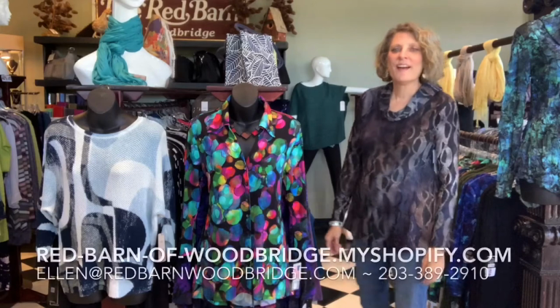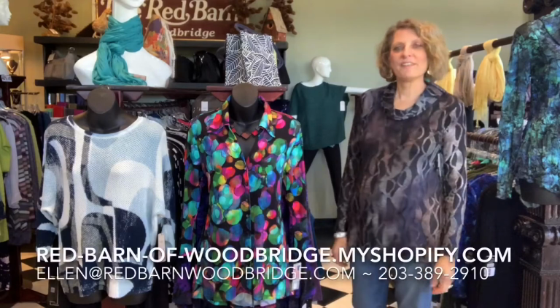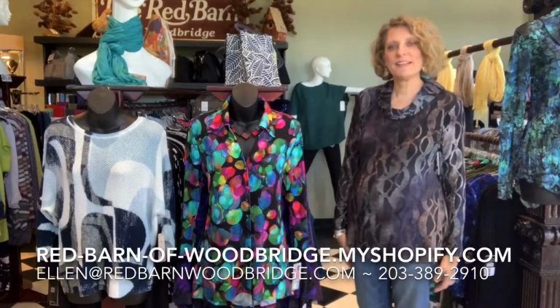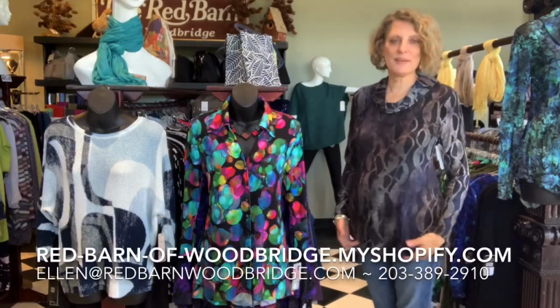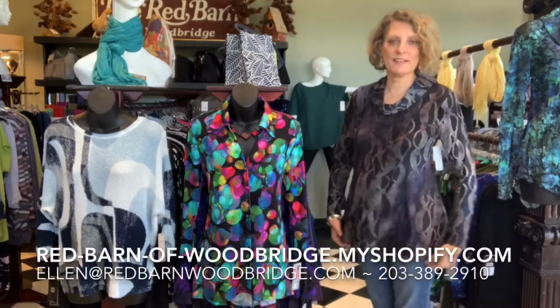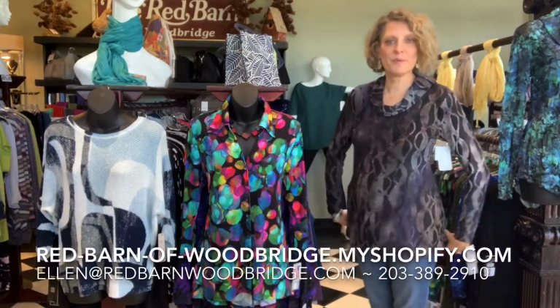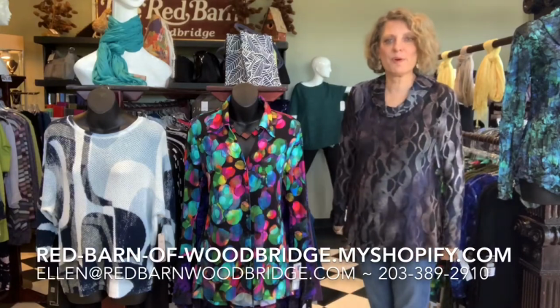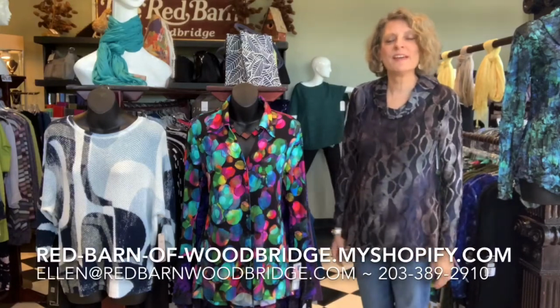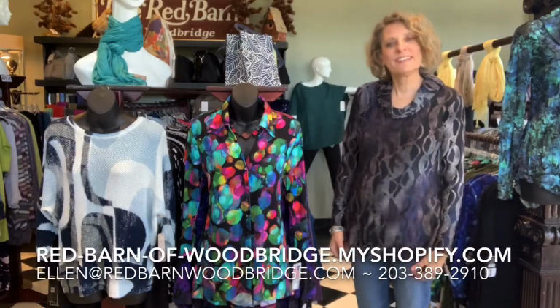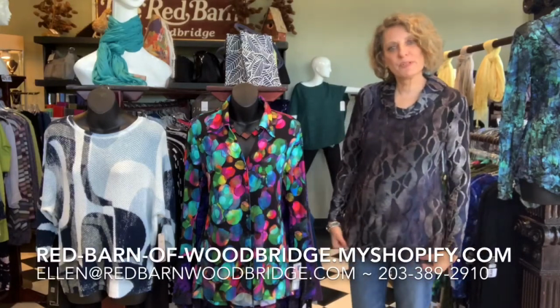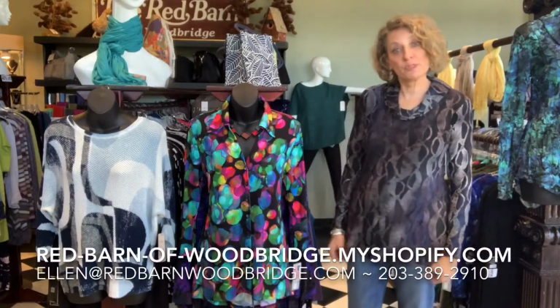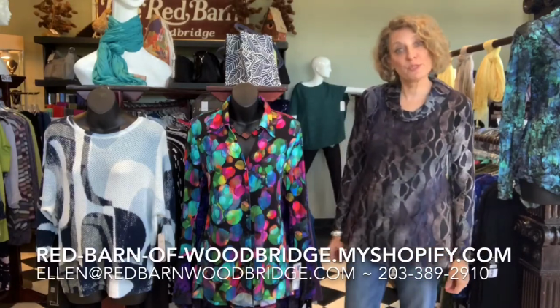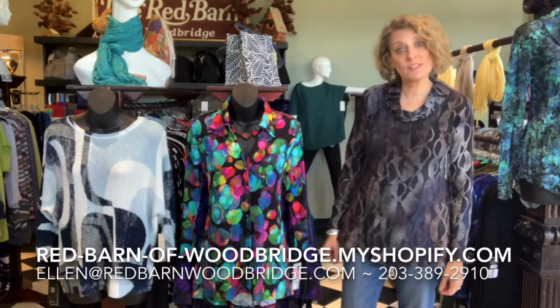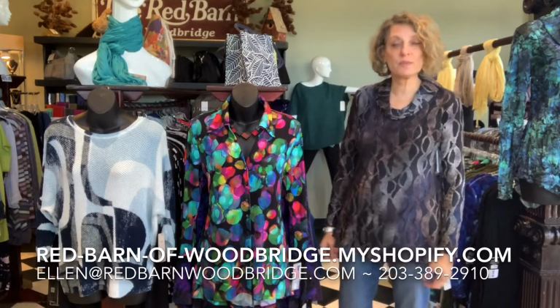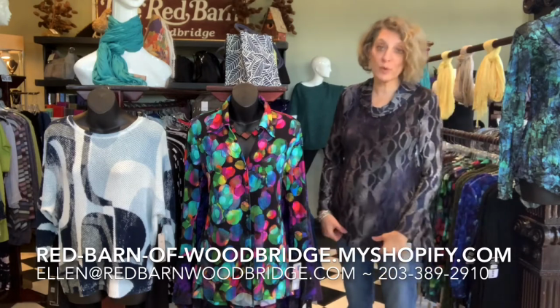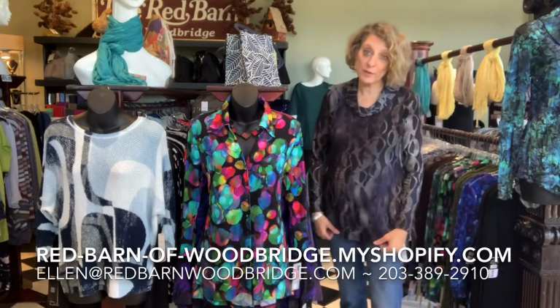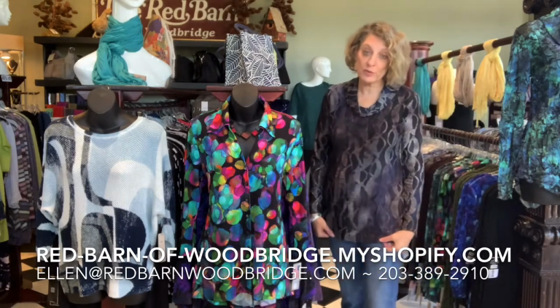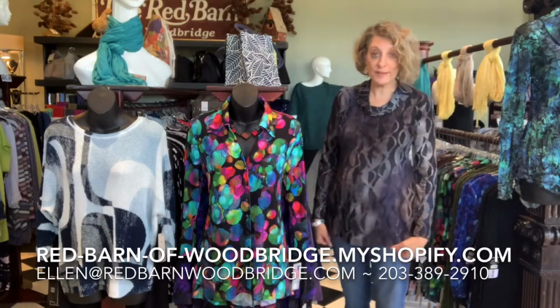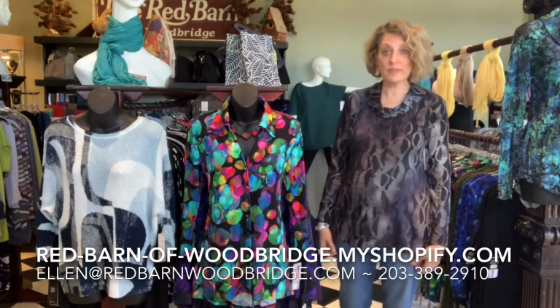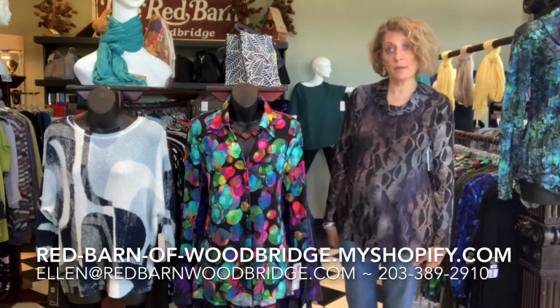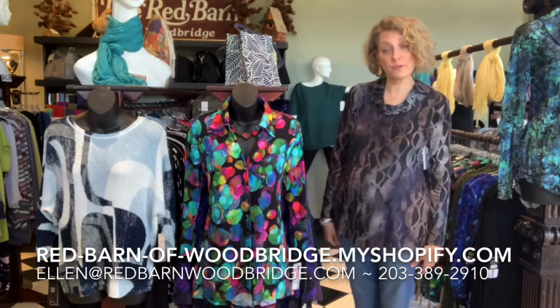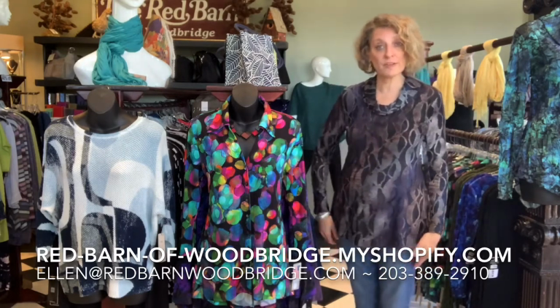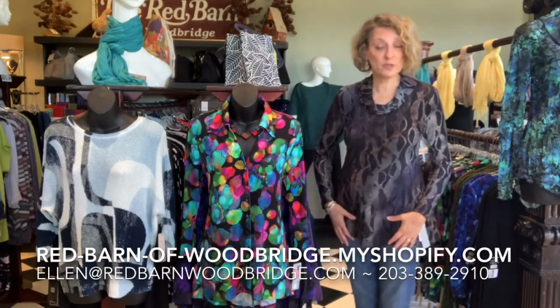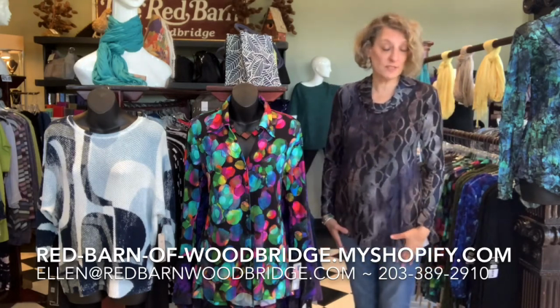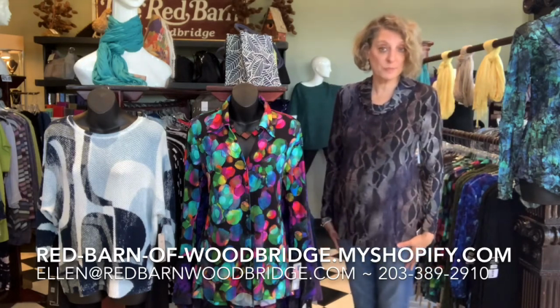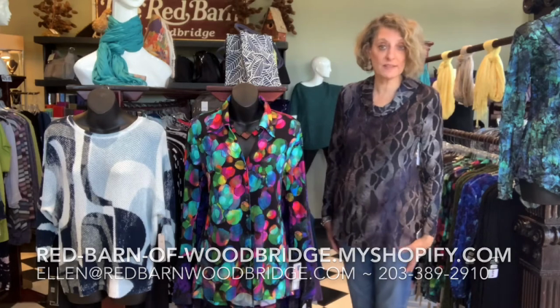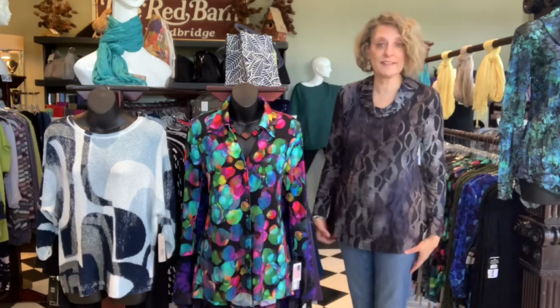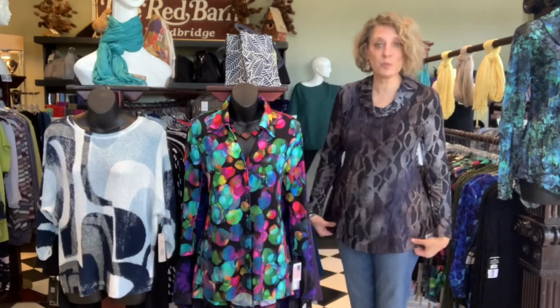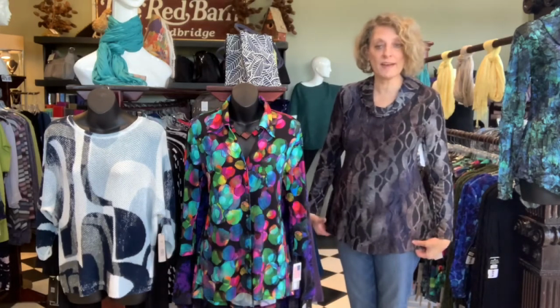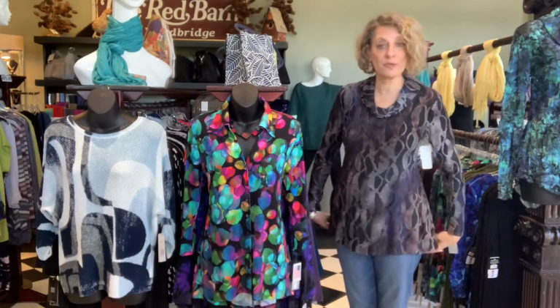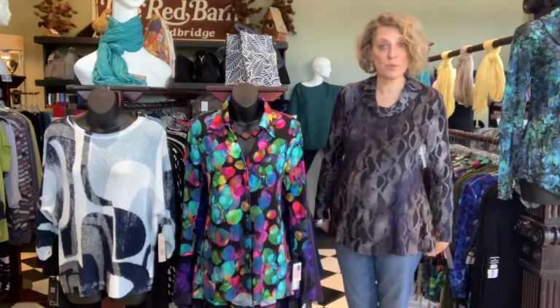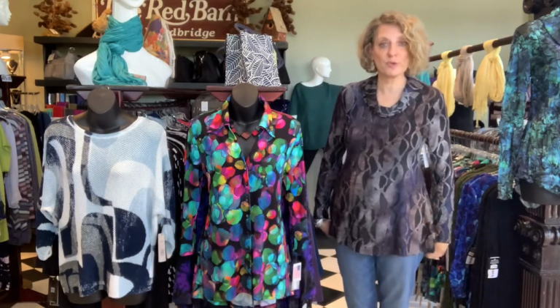Hi everybody, it's me Ellen from the Red Barn. Today I'm going to show you some more snowskins. We have one video out there already with four snowskins tops in it, and this one I have three more to show you.